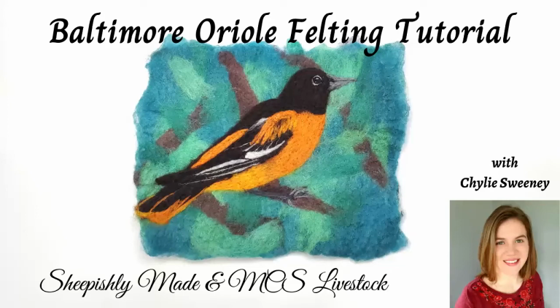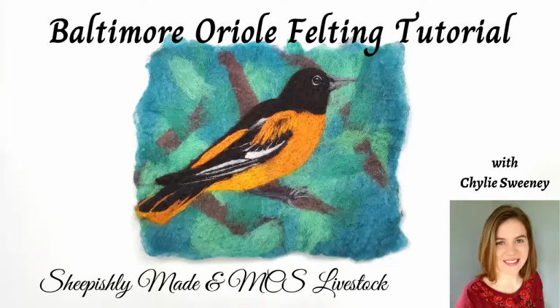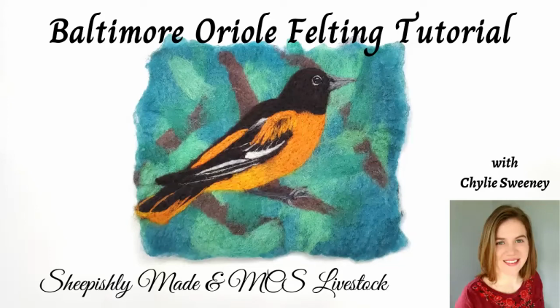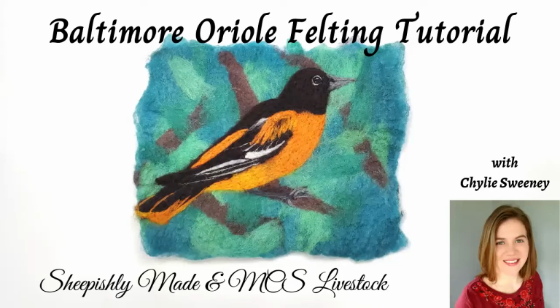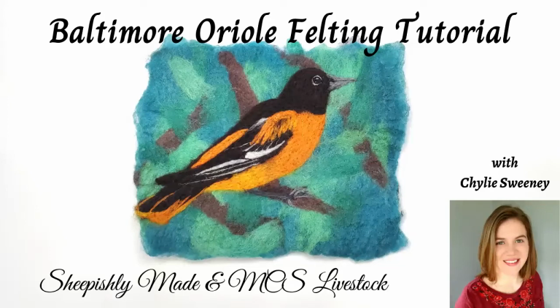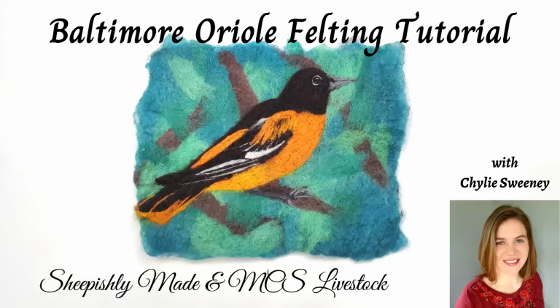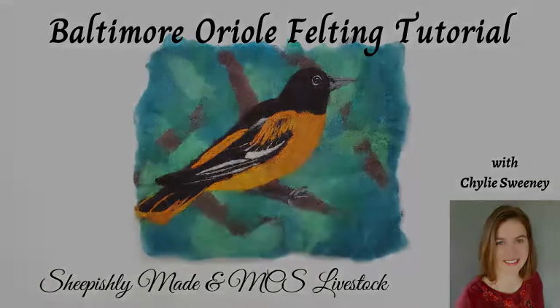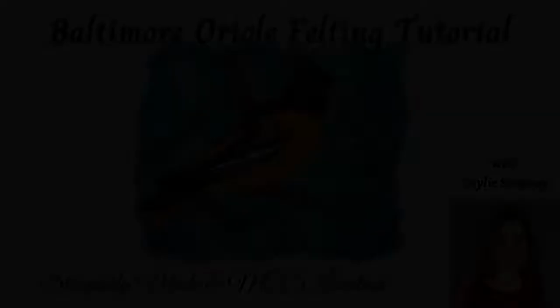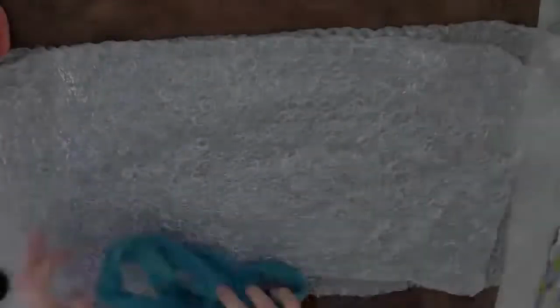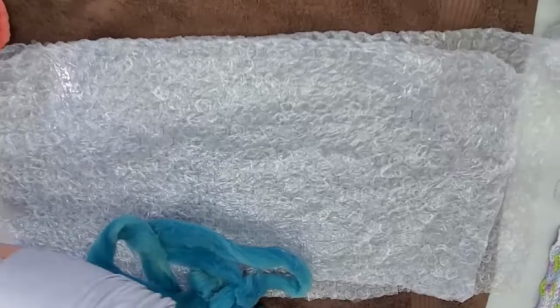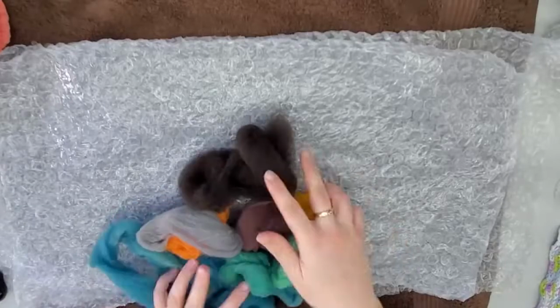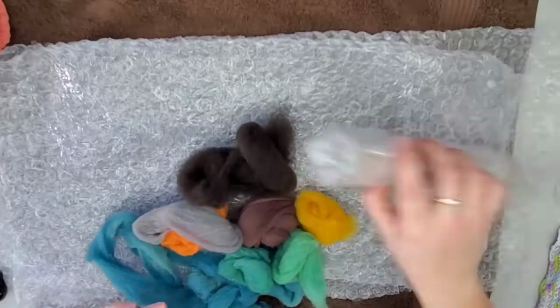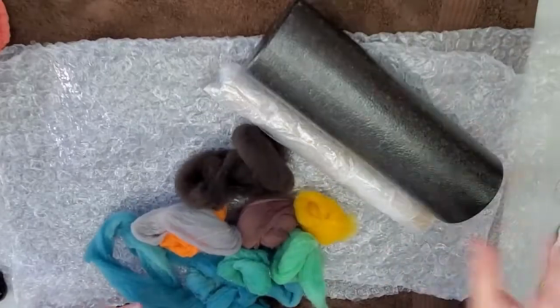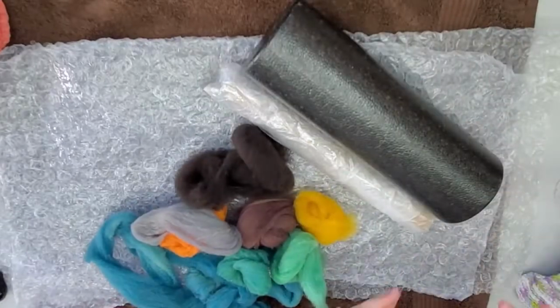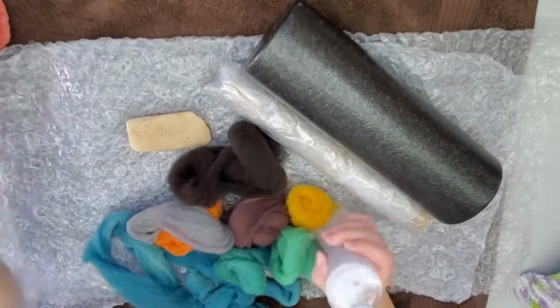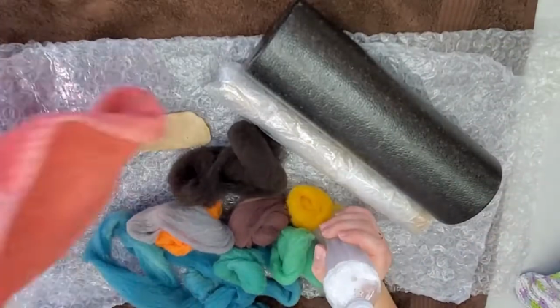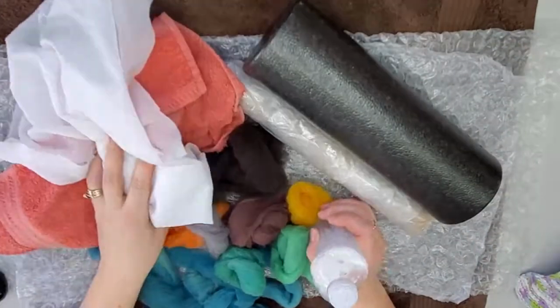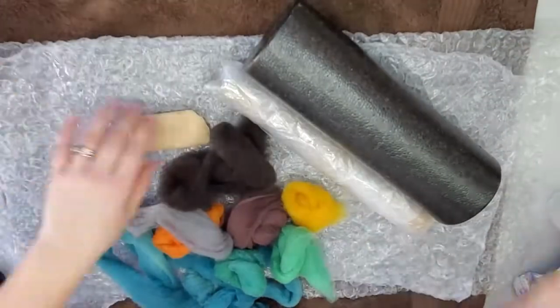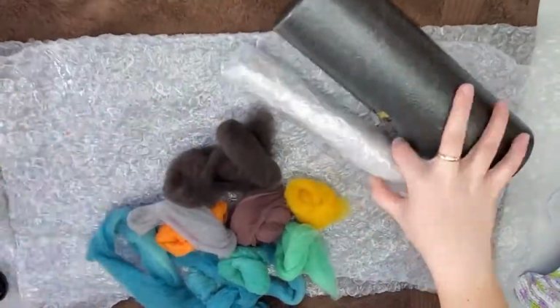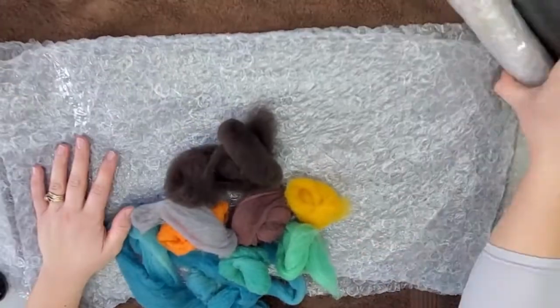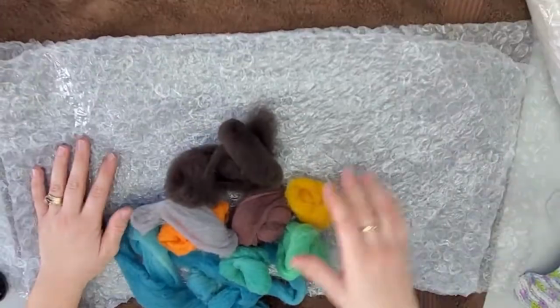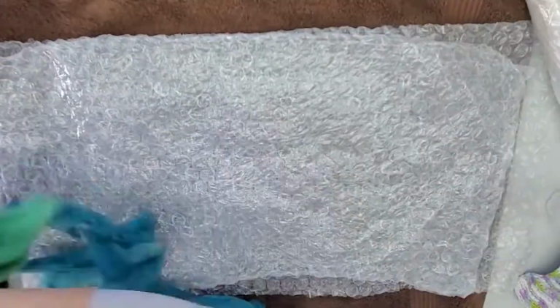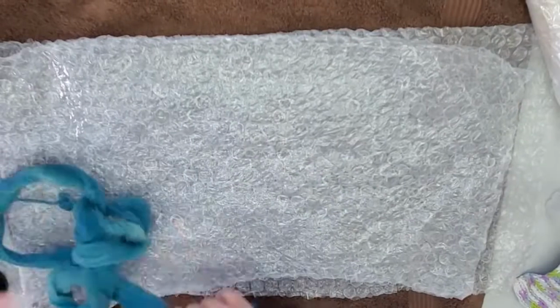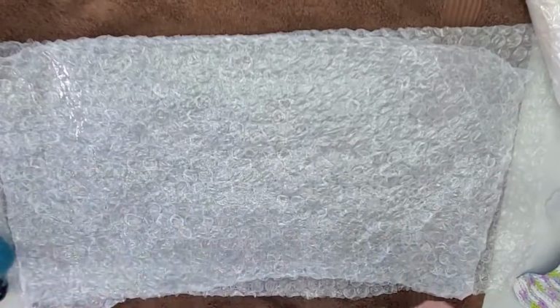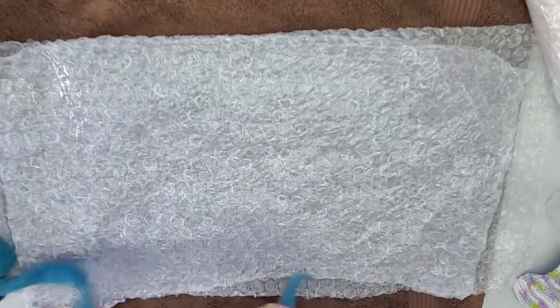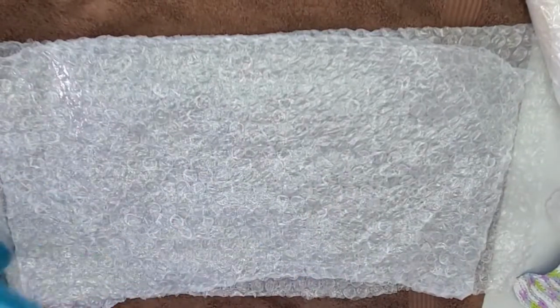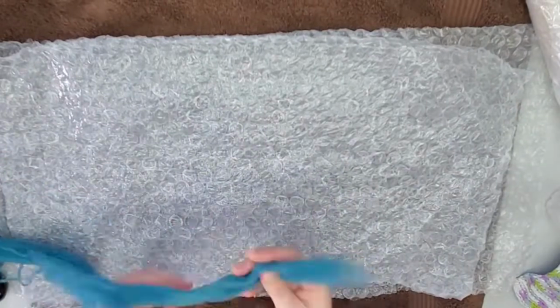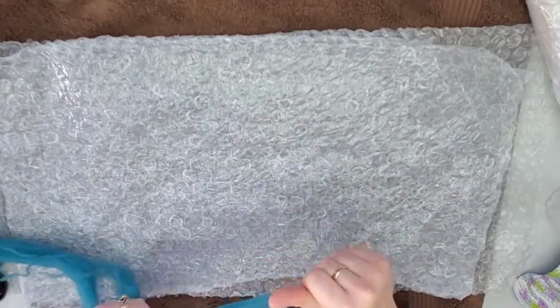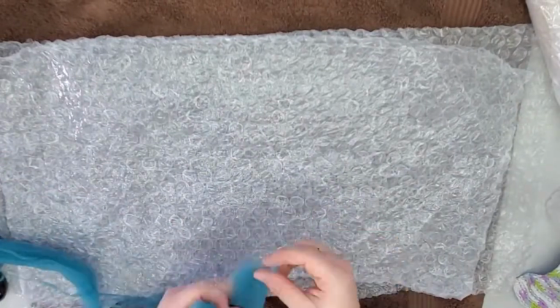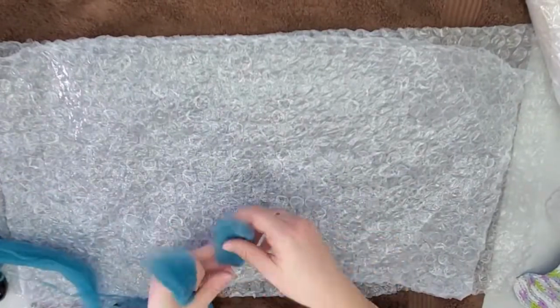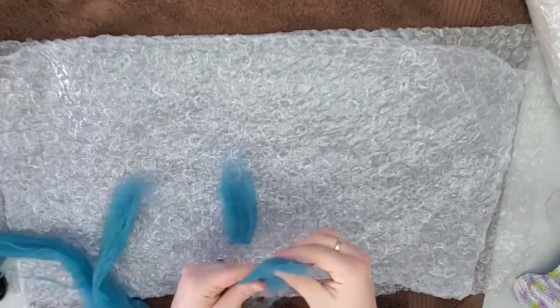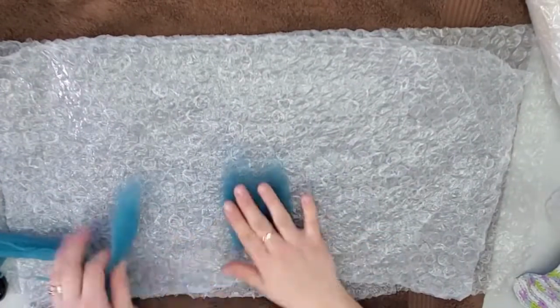Welcome to the Baltimore Oriole felting tutorial. I'm Shylee from Sheepishly Made in MCS Livestock. Let's get started. There are the colors and supplies we'll be using today. Make sure to watch the how-to wet felt tutorial if you haven't done it before.